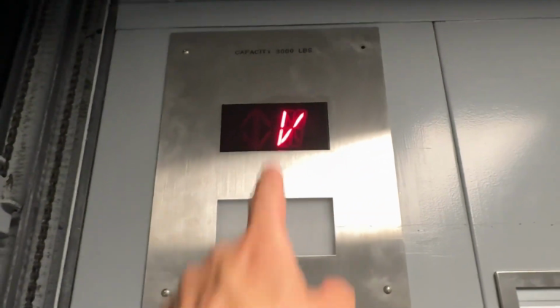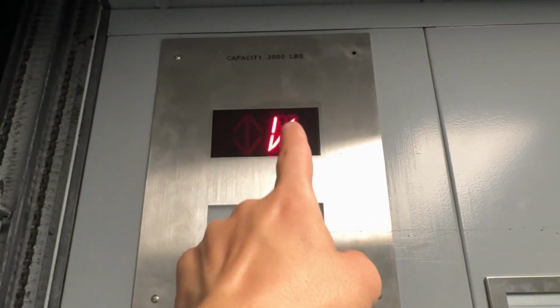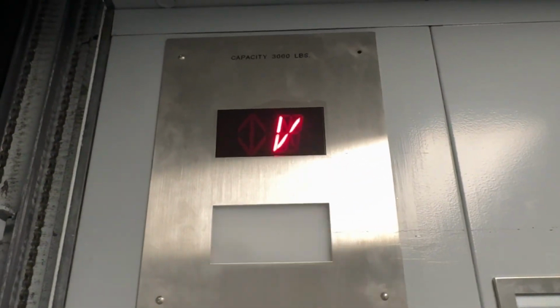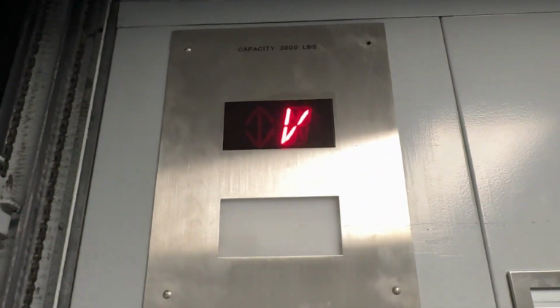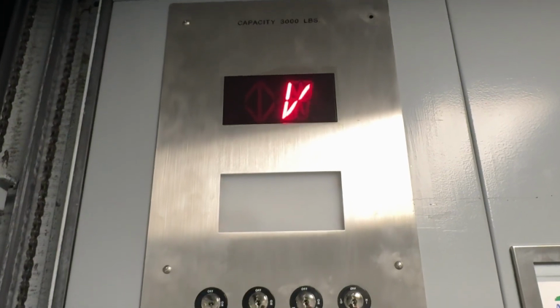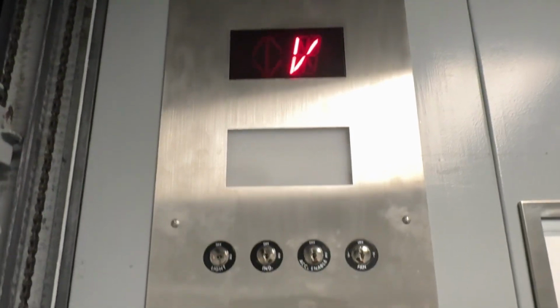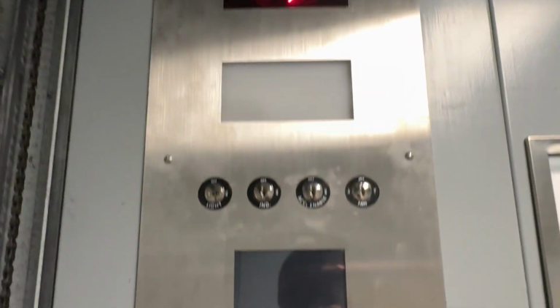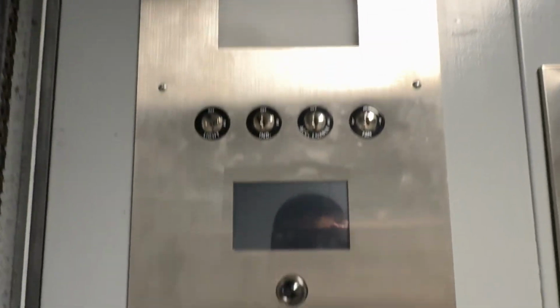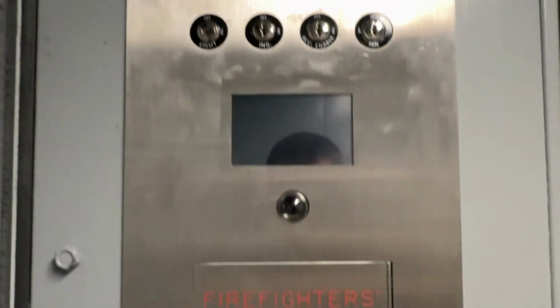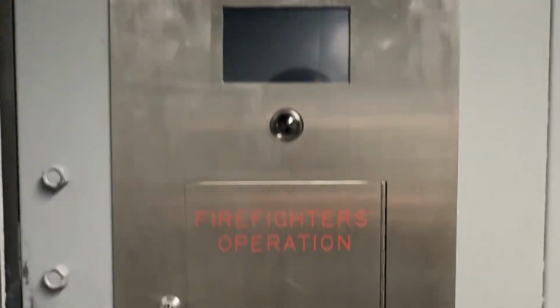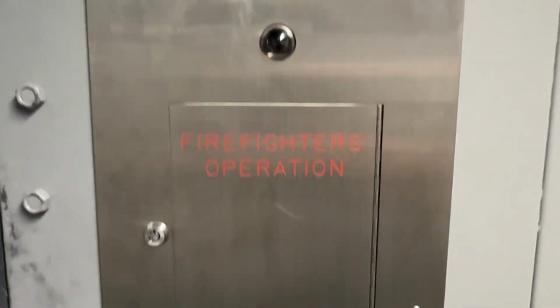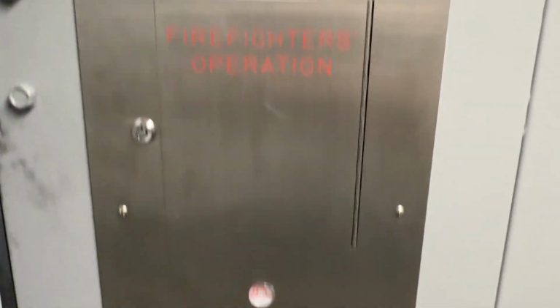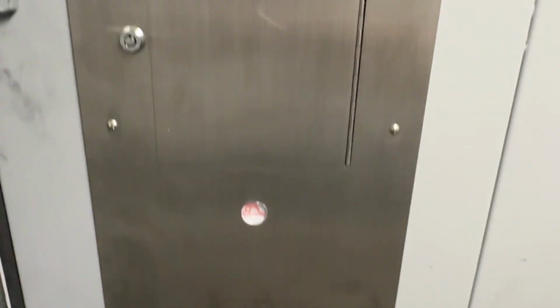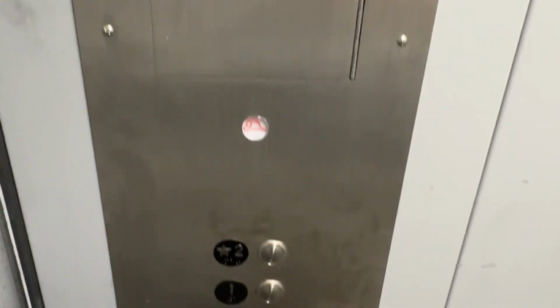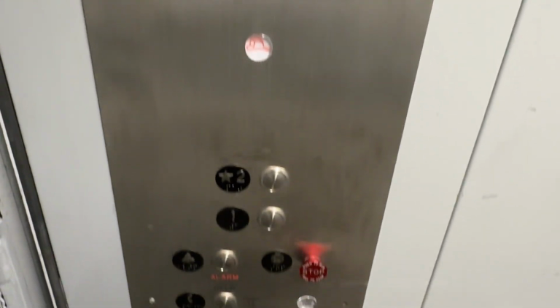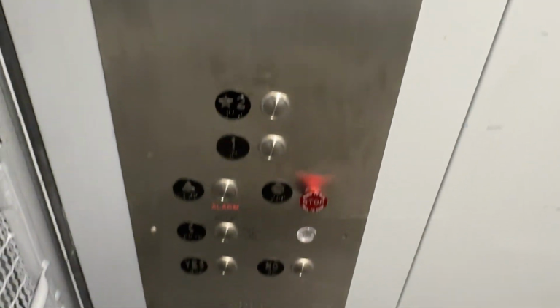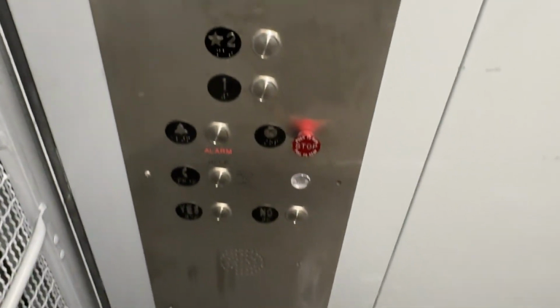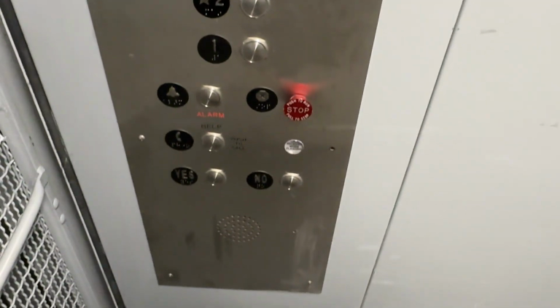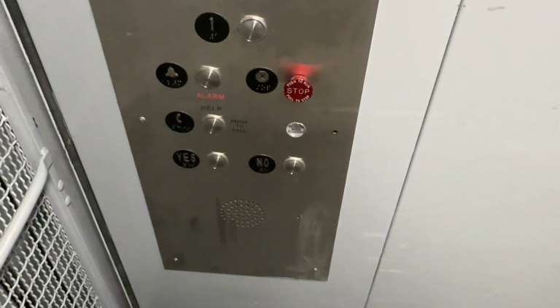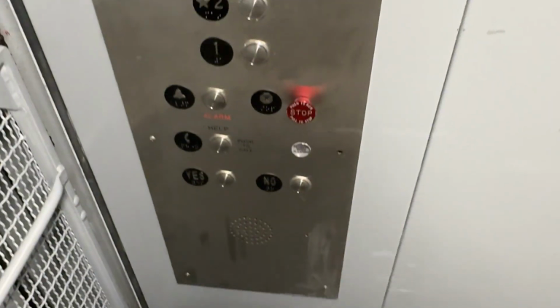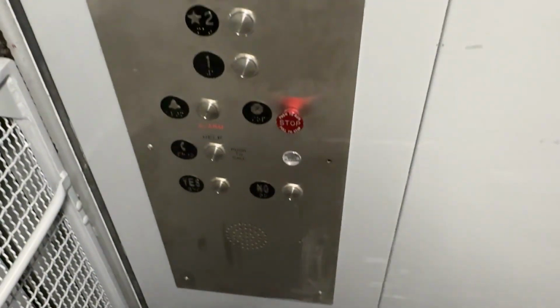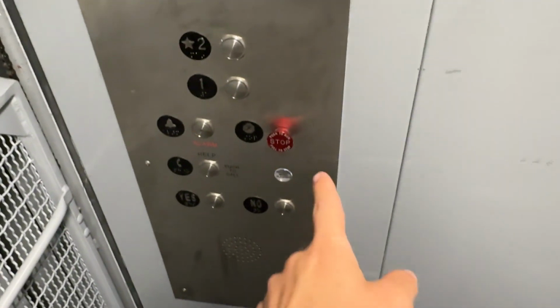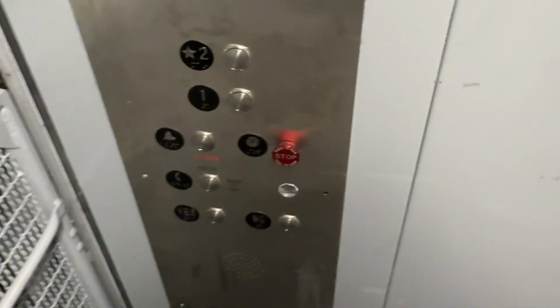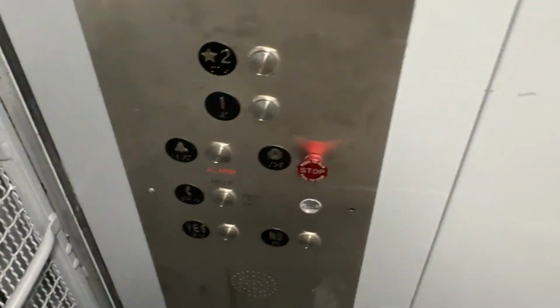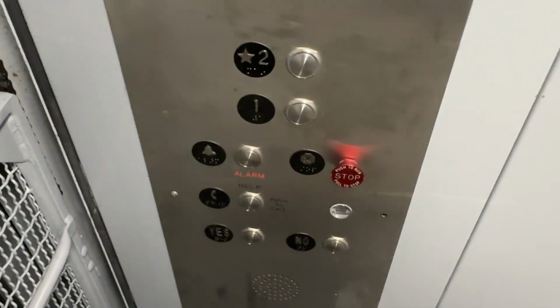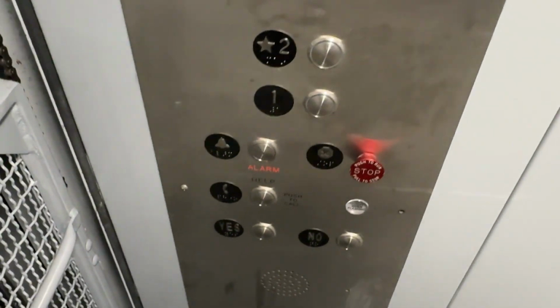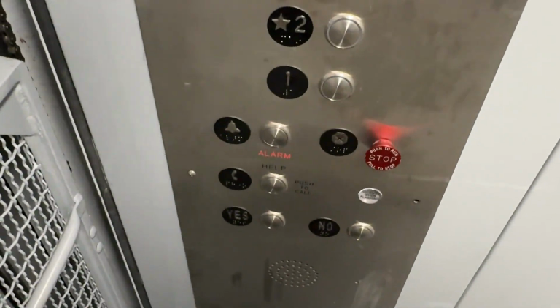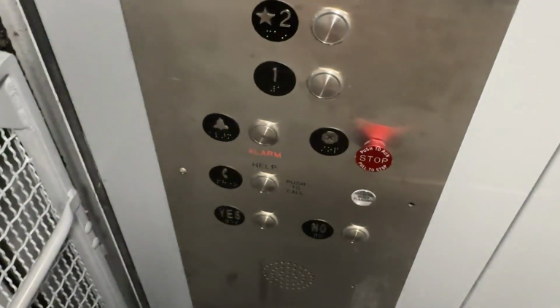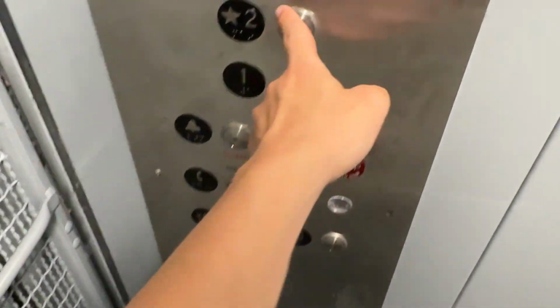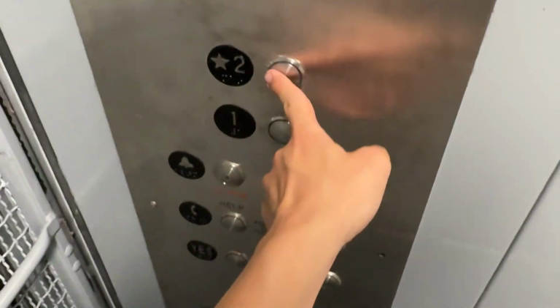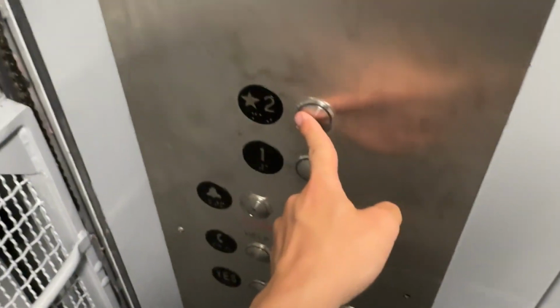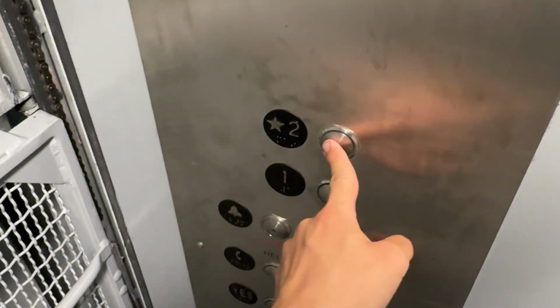I wonder why this has a V on the indicator. It's got your fixtures — I think these are some sort of PTL. I'm not sure. All right, let's go for a ride. Here we go.